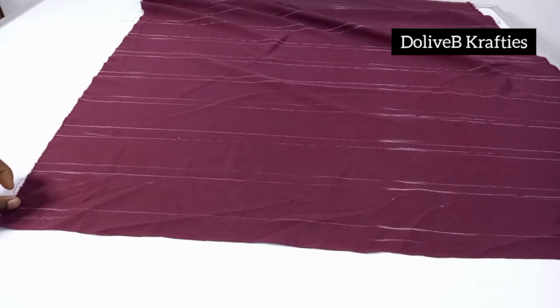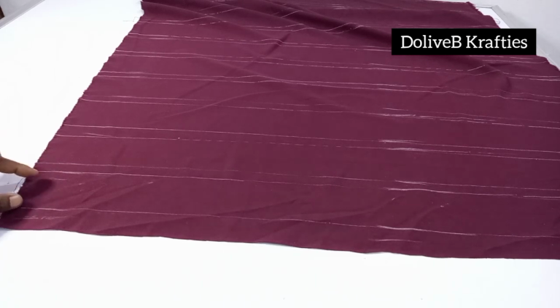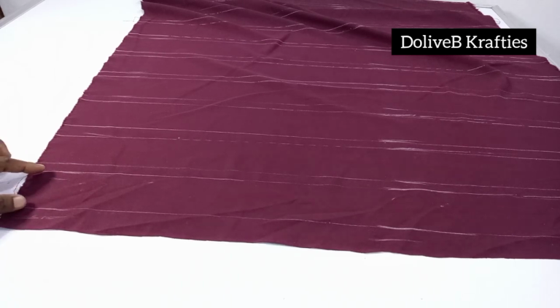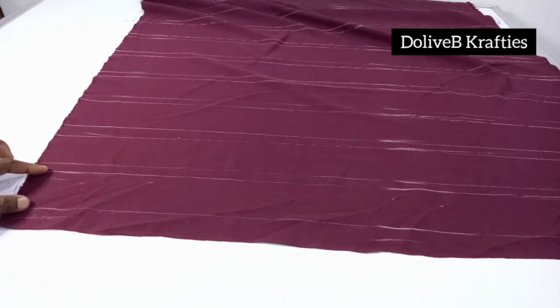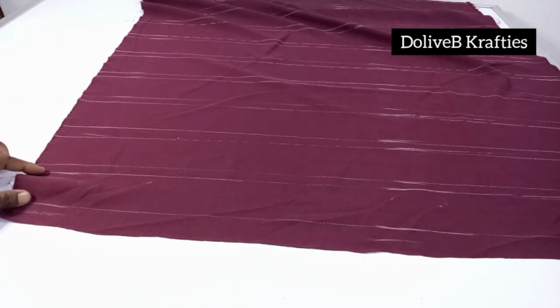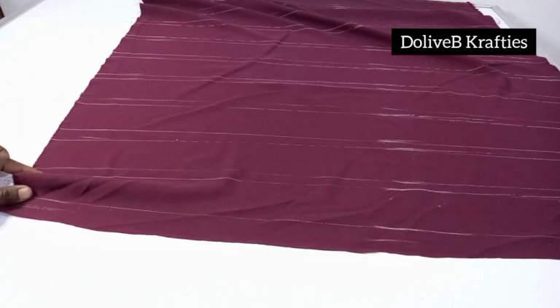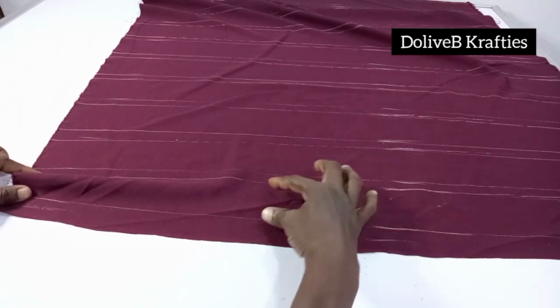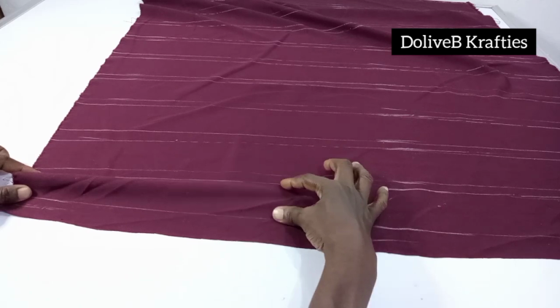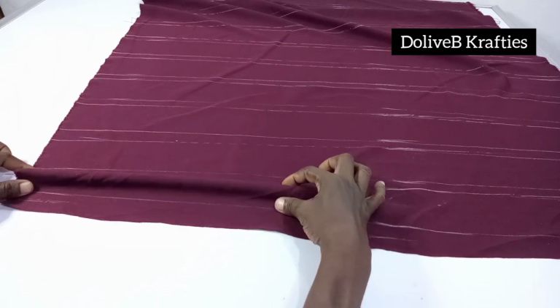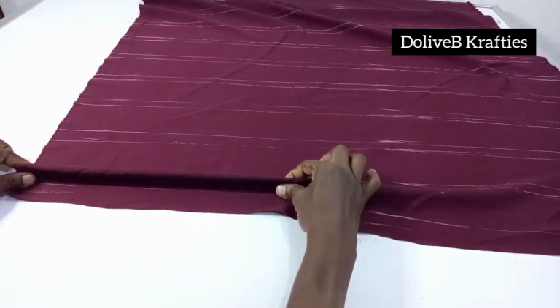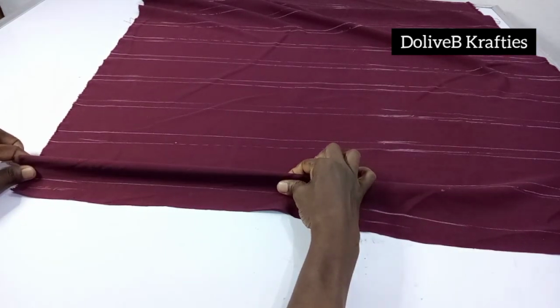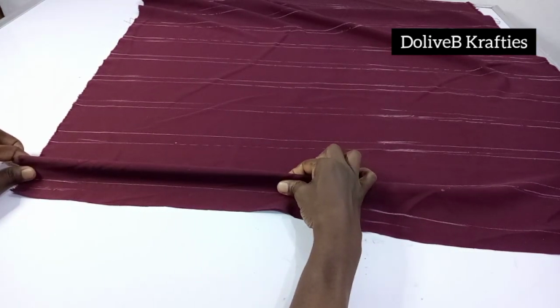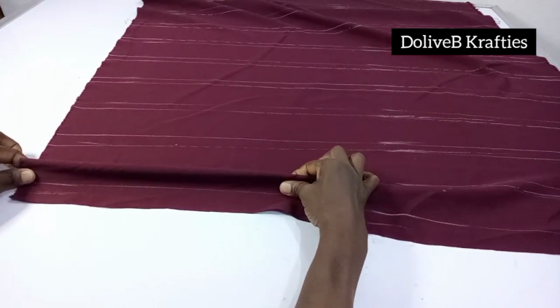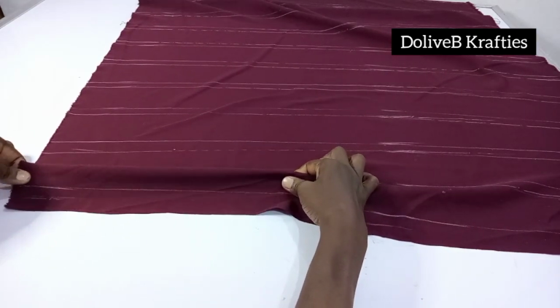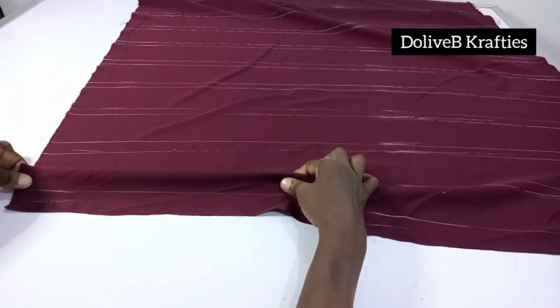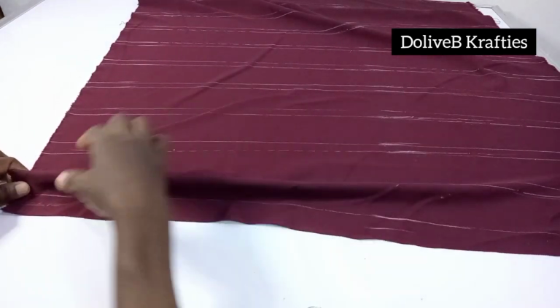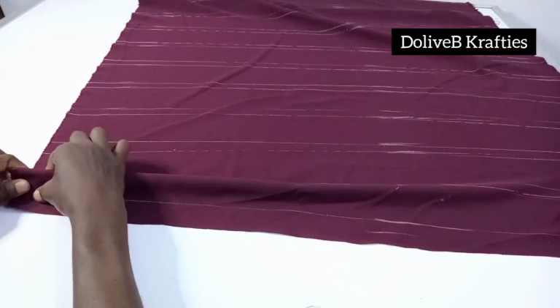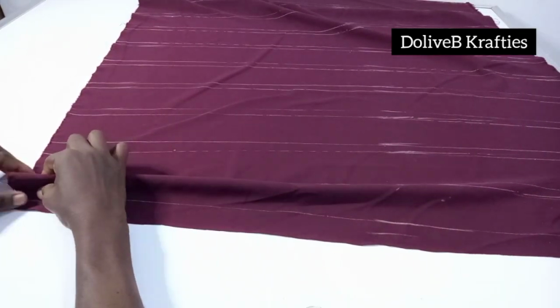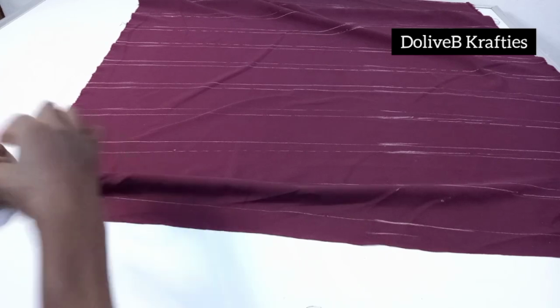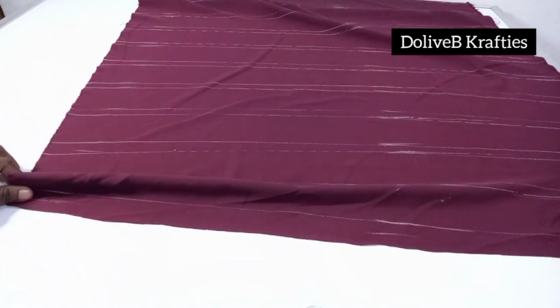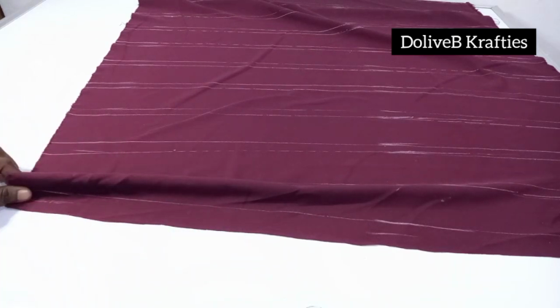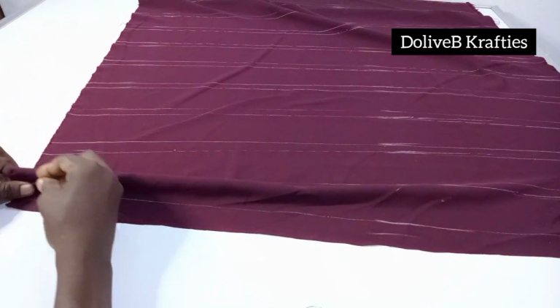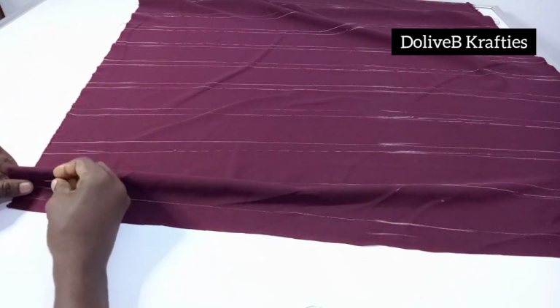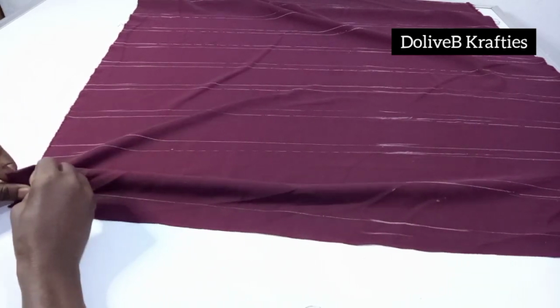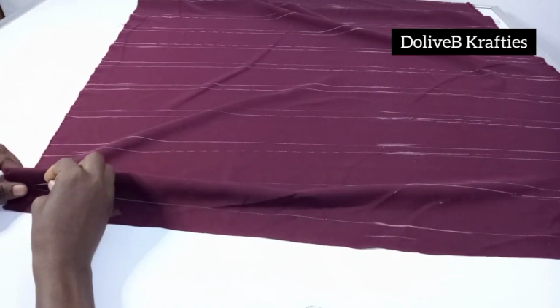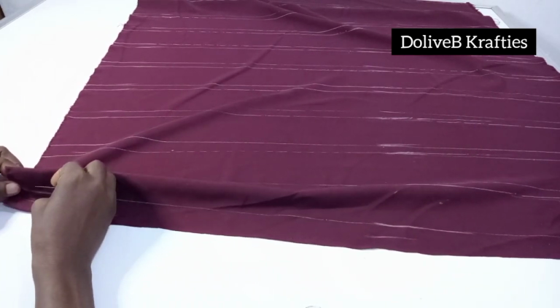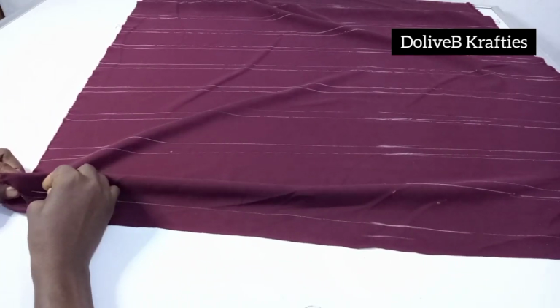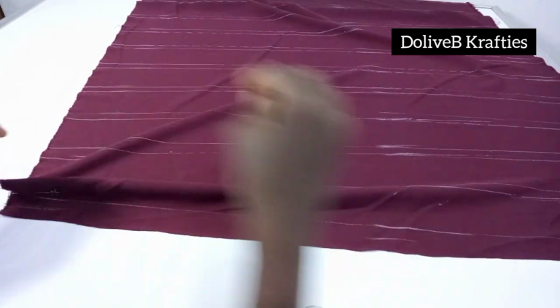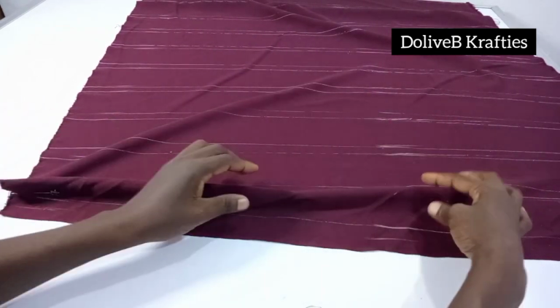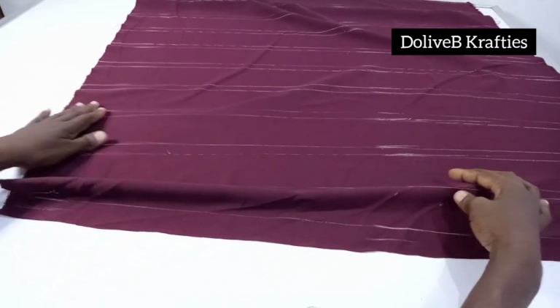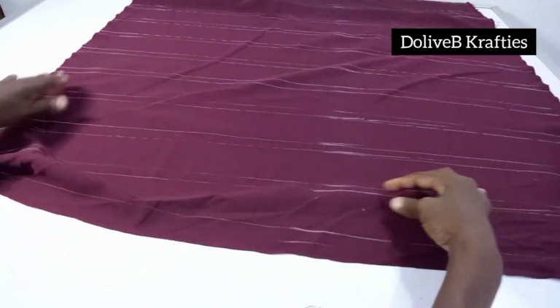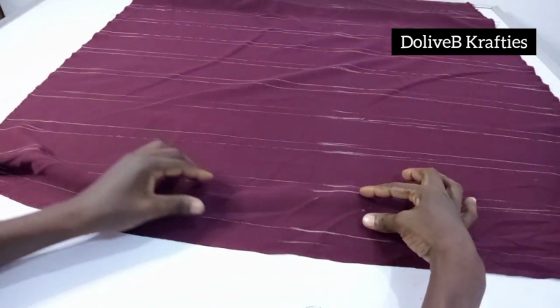I'm going to skip the first half-inch mark and pick the fabric from the second half-inch mark. I pick that half-inch mark together with the next 2.5-inch mark and fold this way.